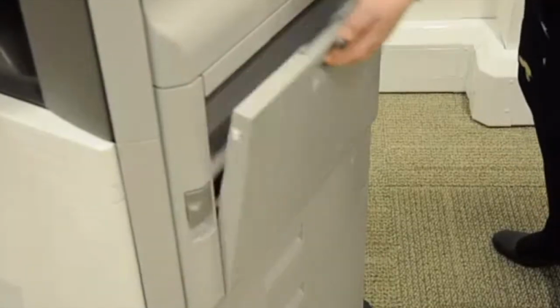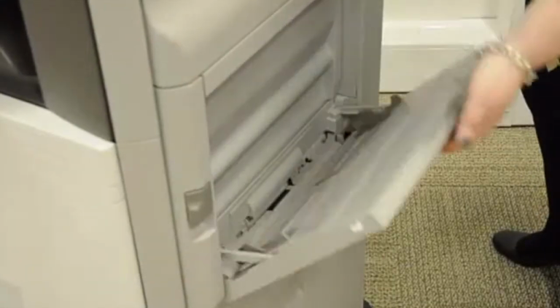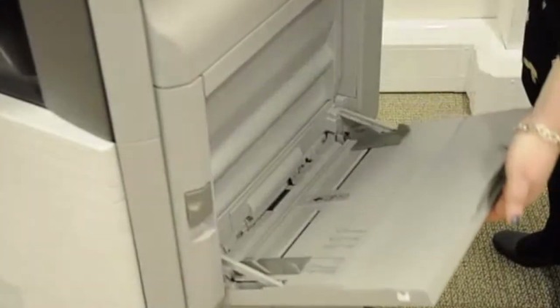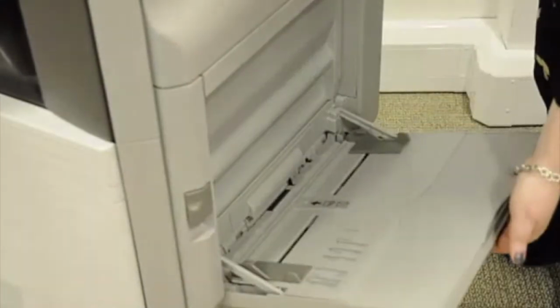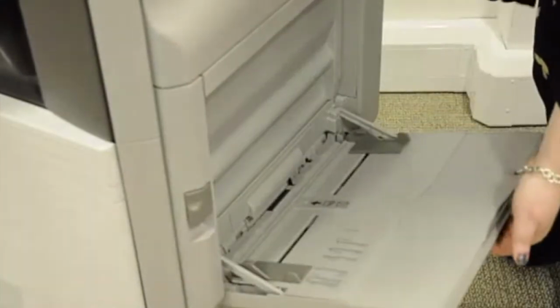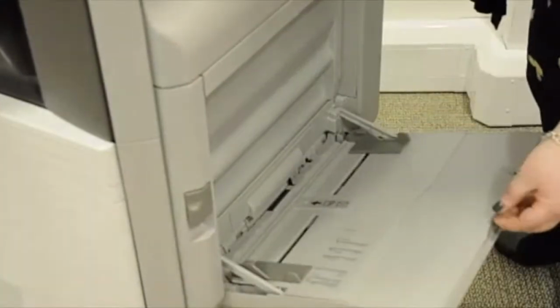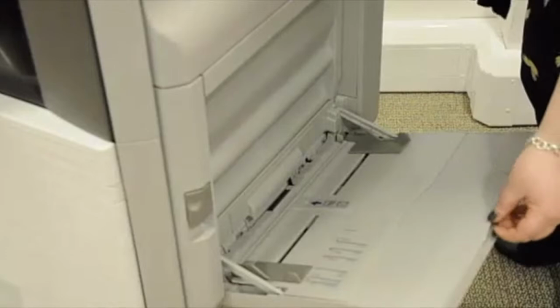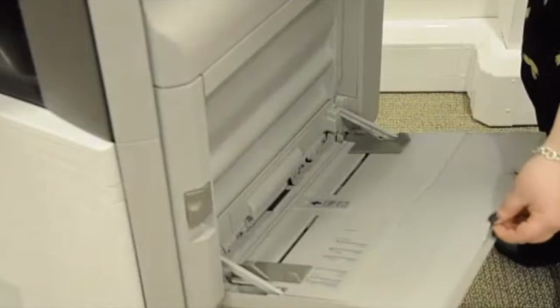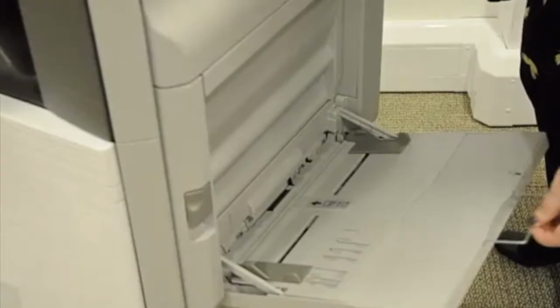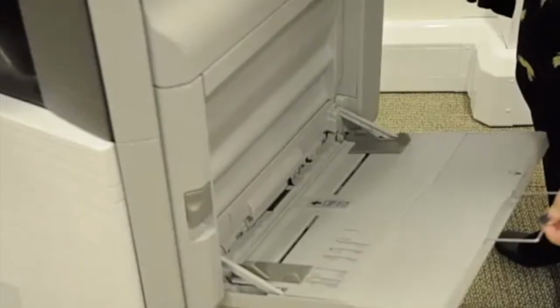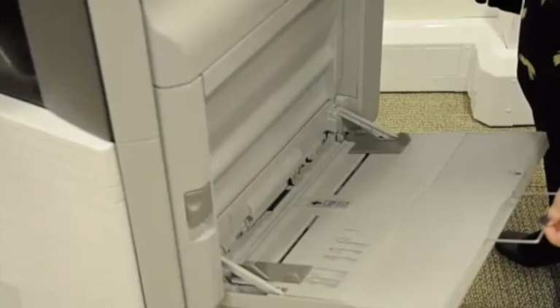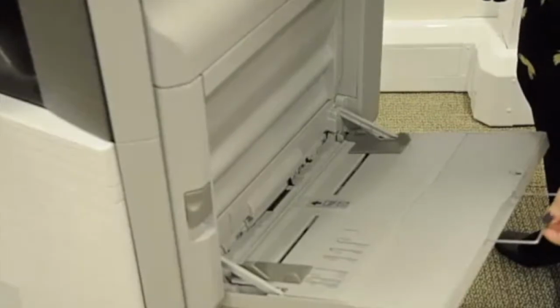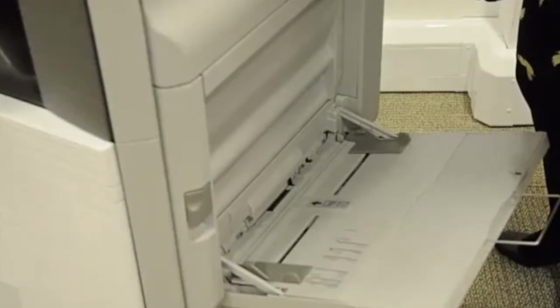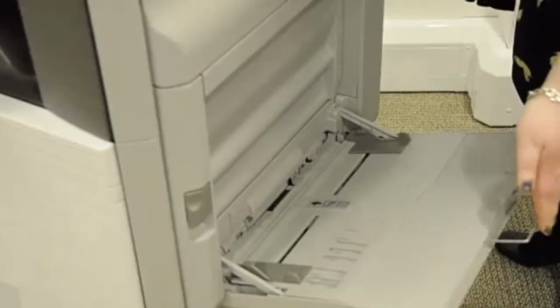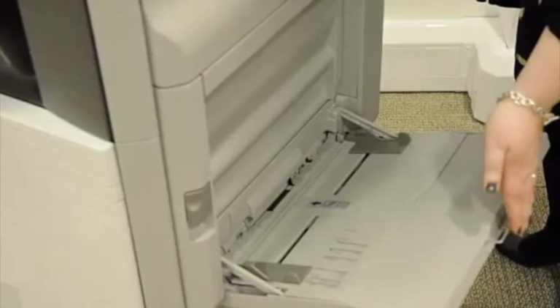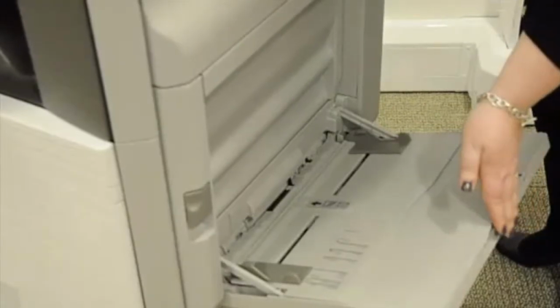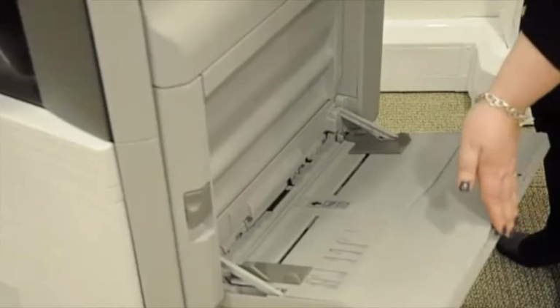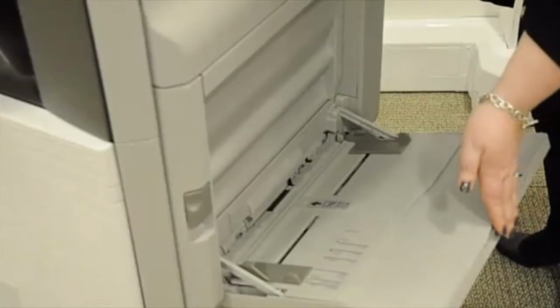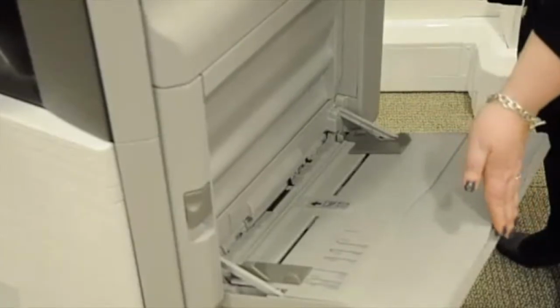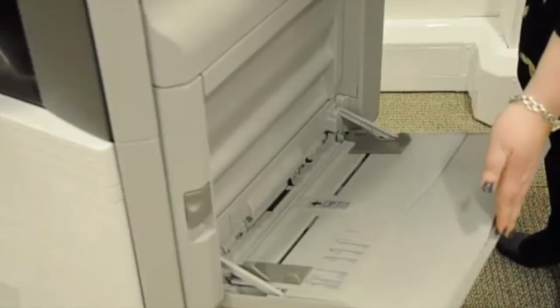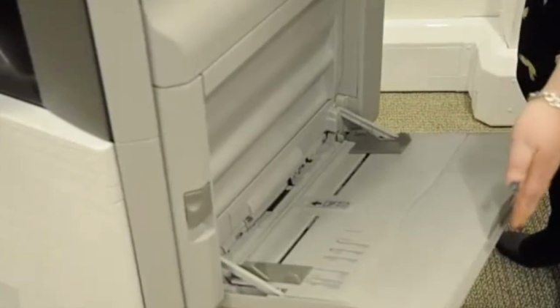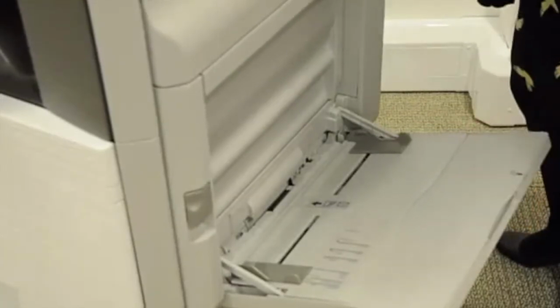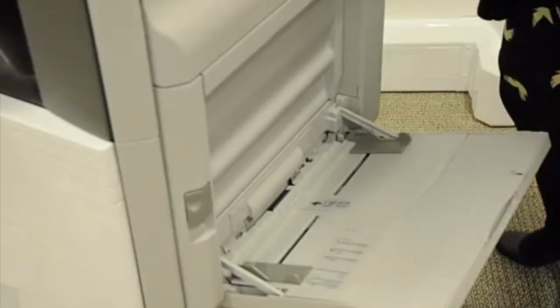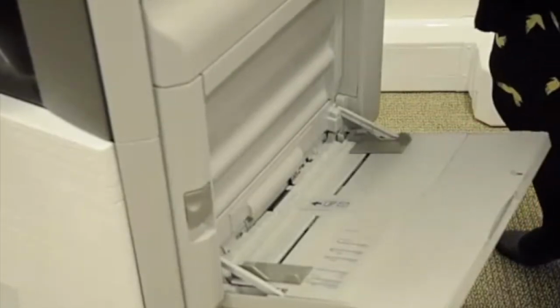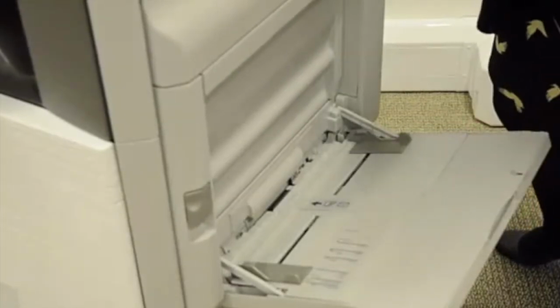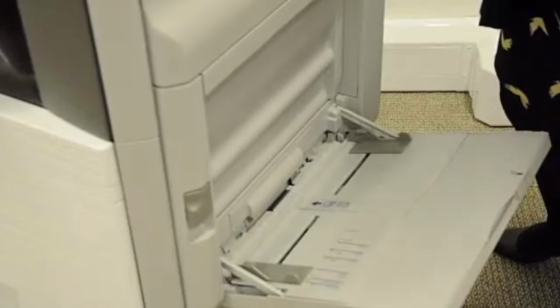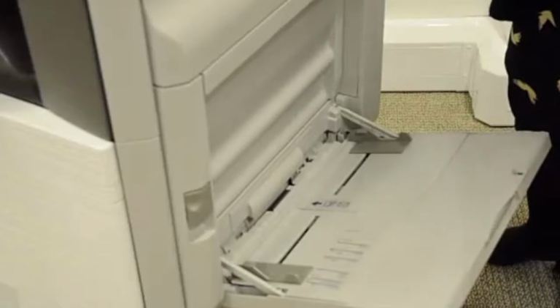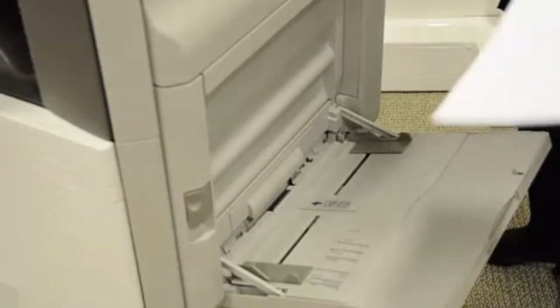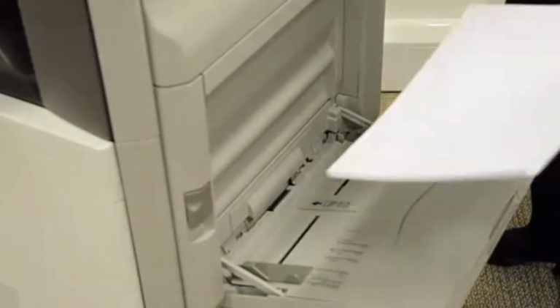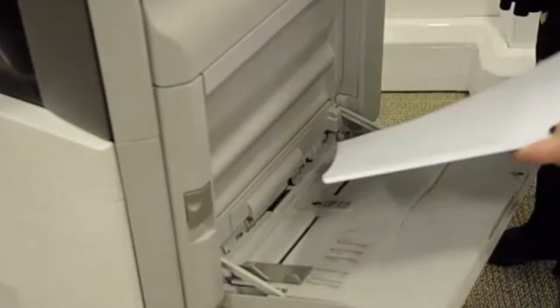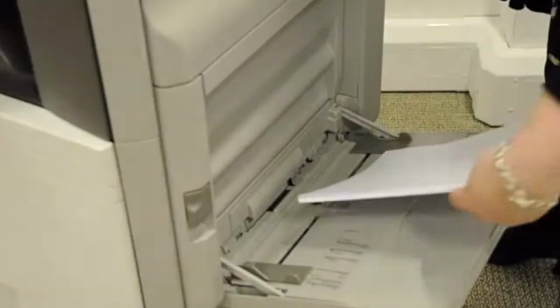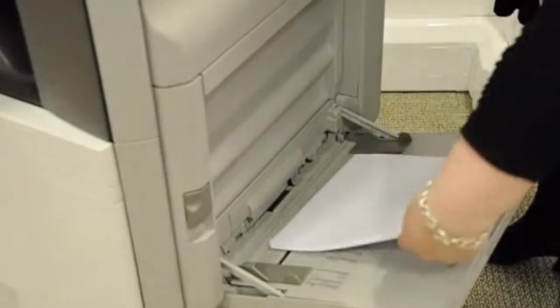Alternatively, you may also use the bypass tray, and we would advise envelopes and special media to be loaded in this area.